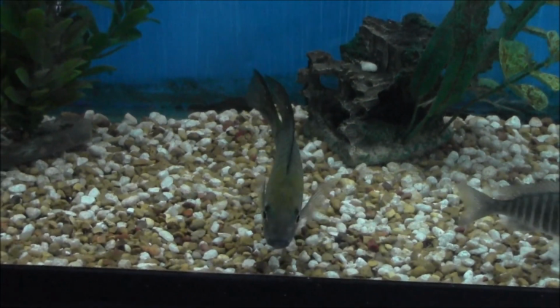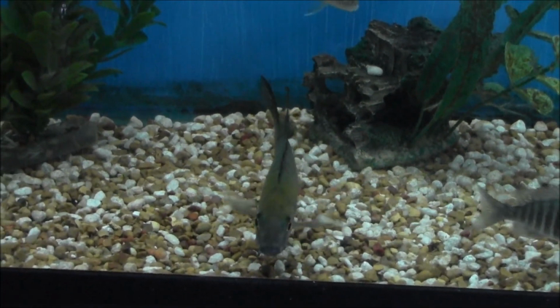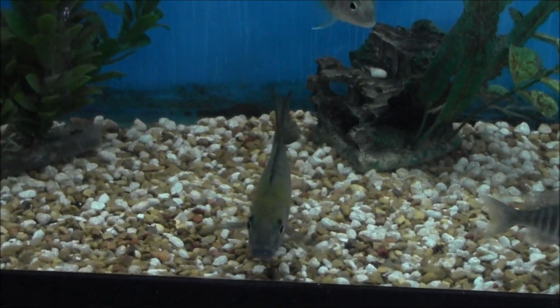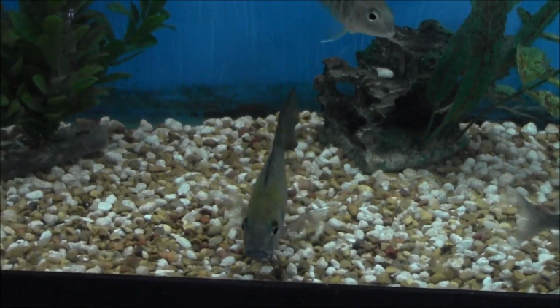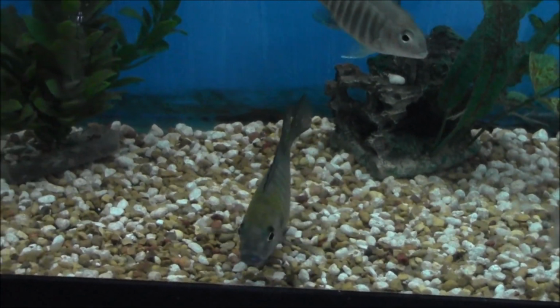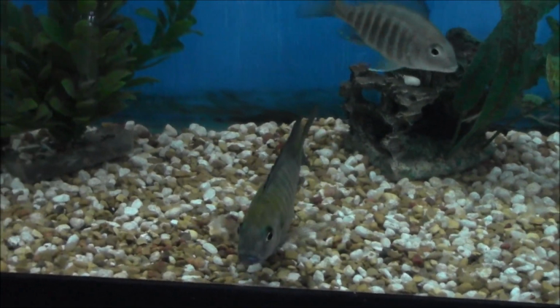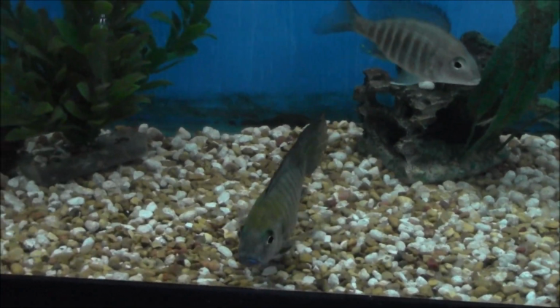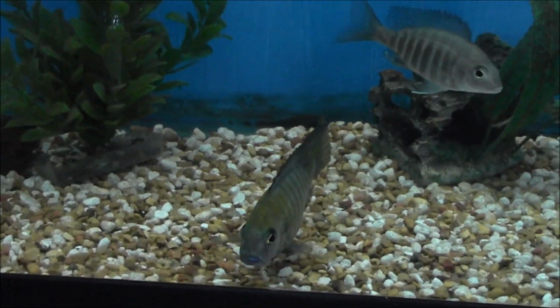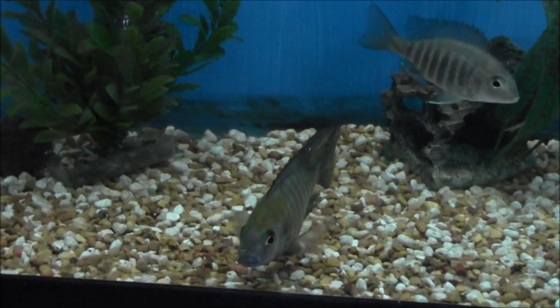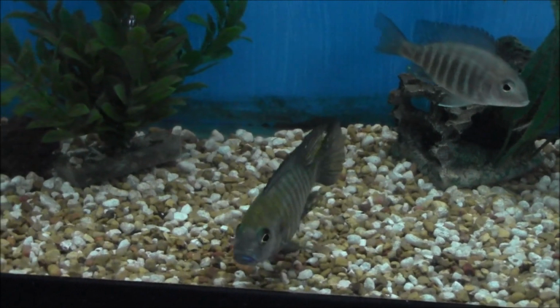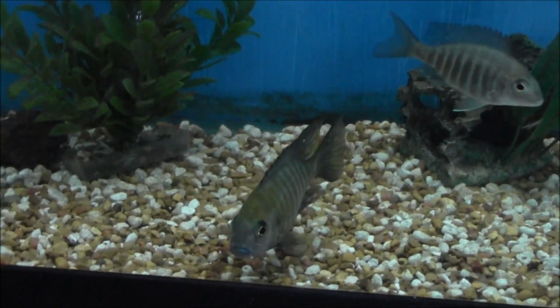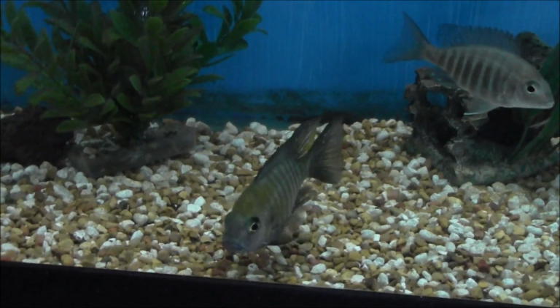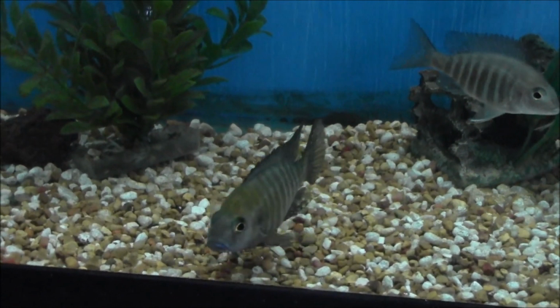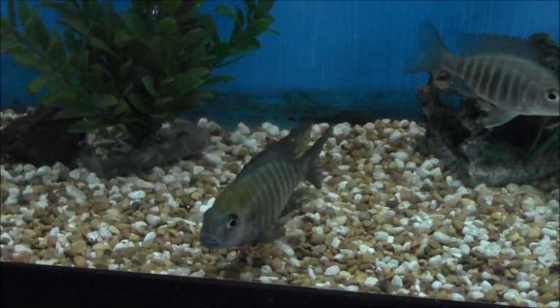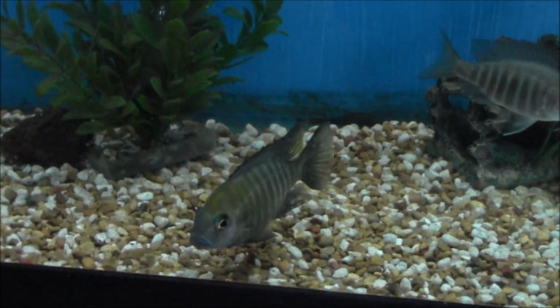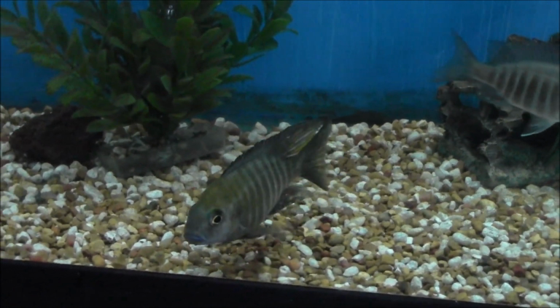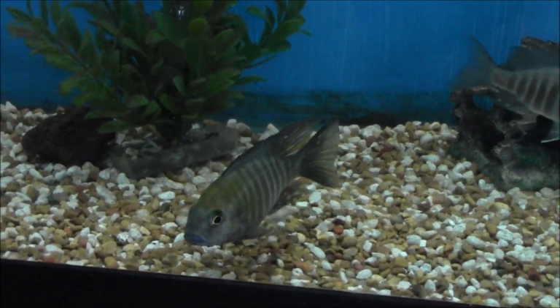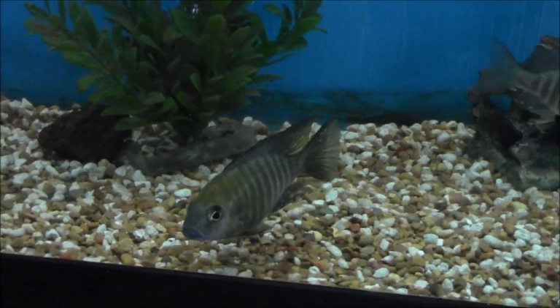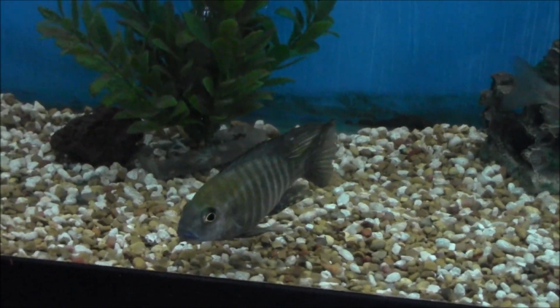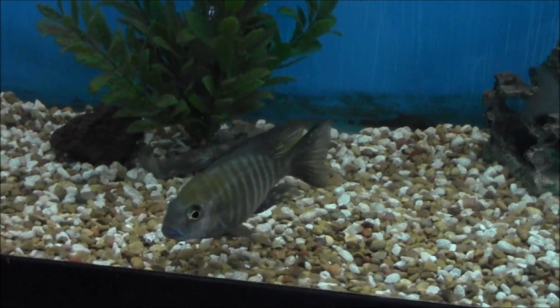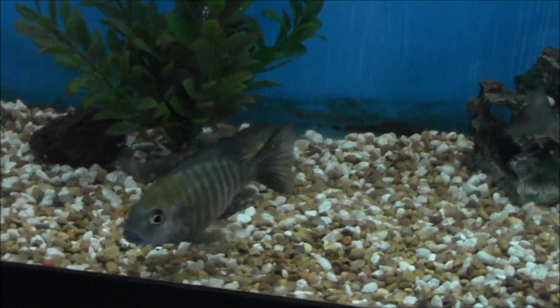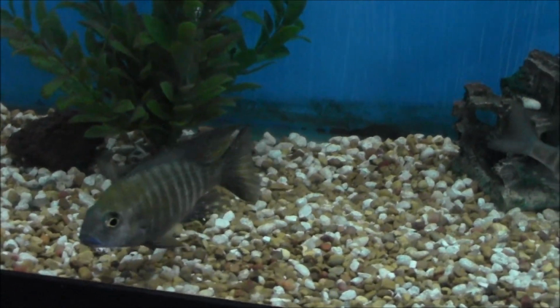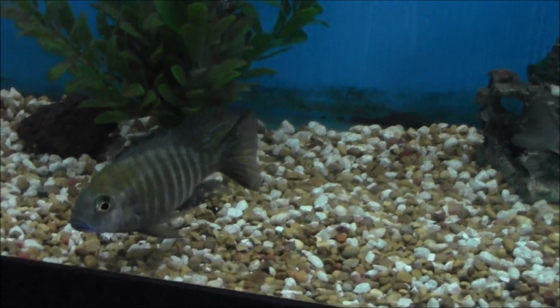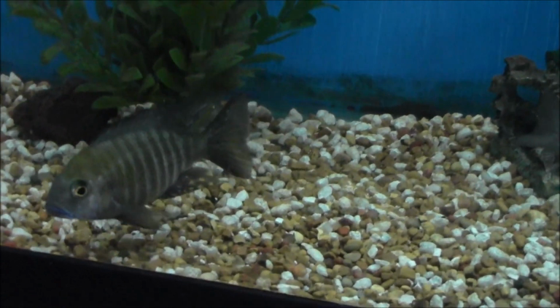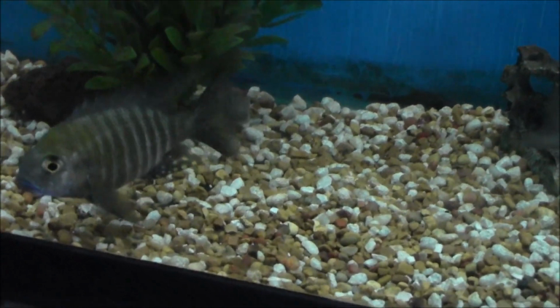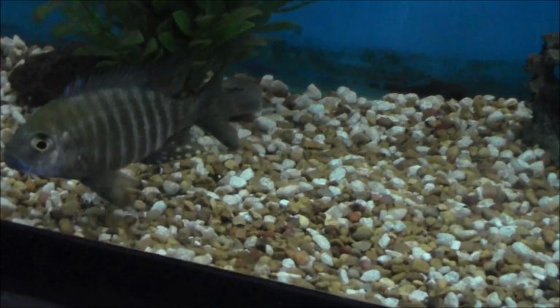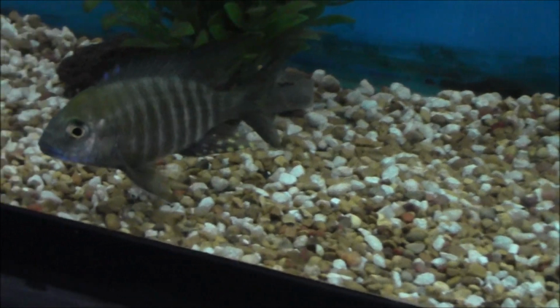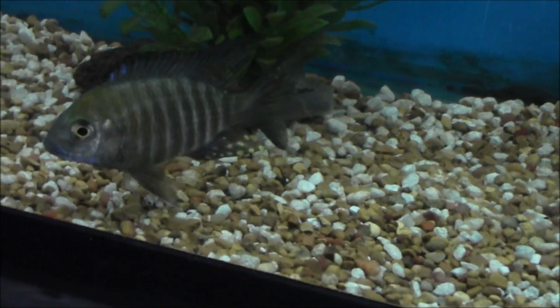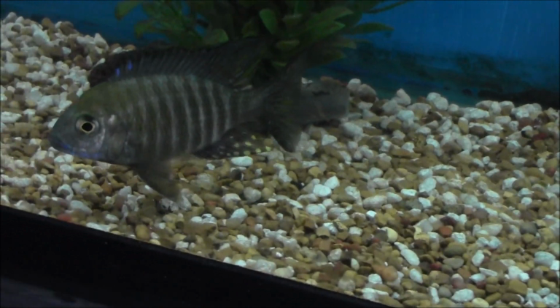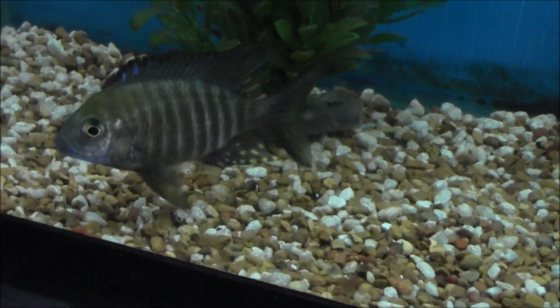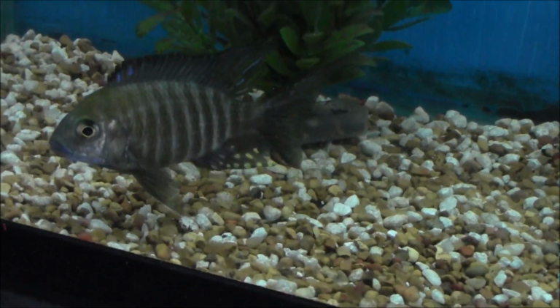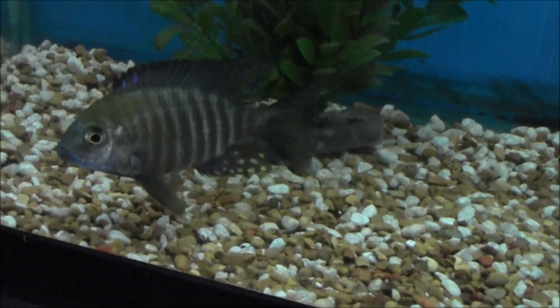Velvety blue fins, kind of an aqua green main color on the body, and their egg spots will just knock you out.